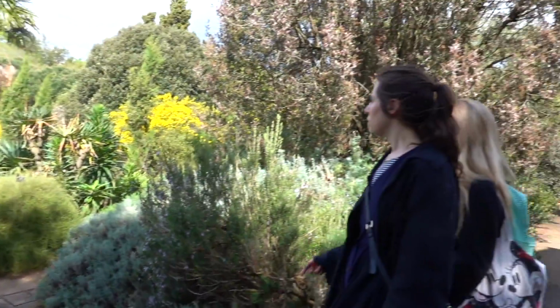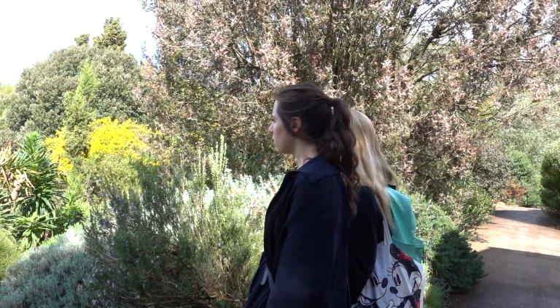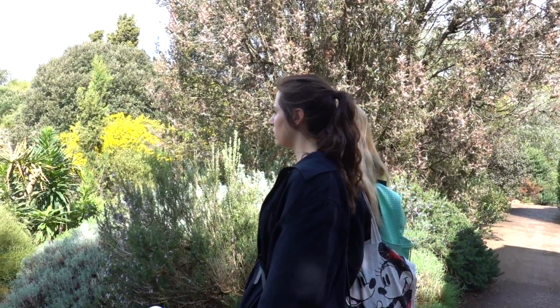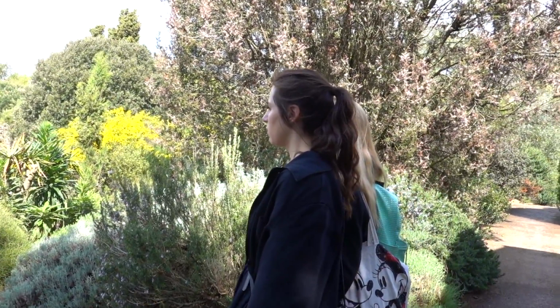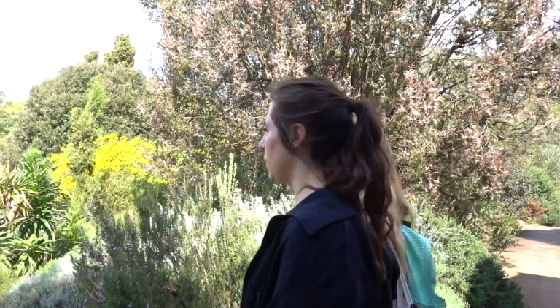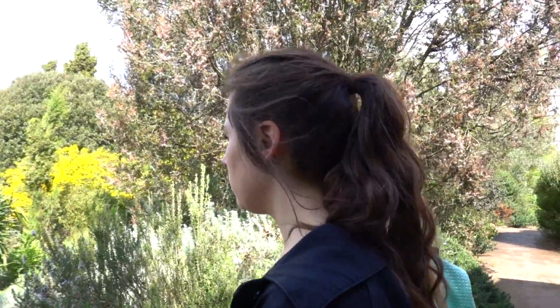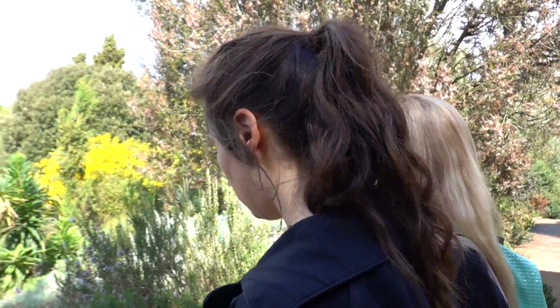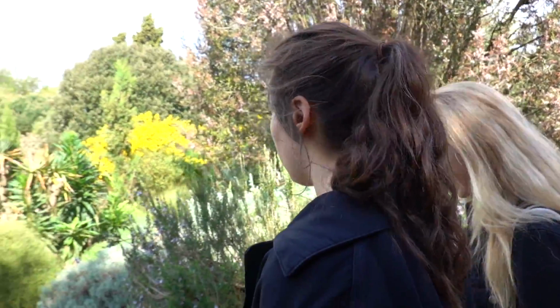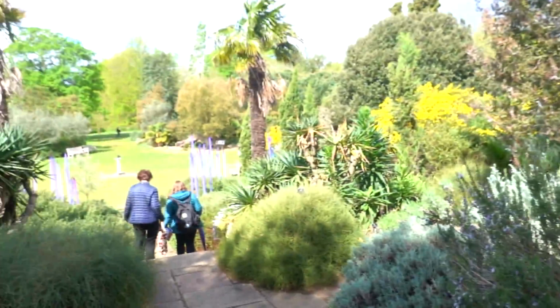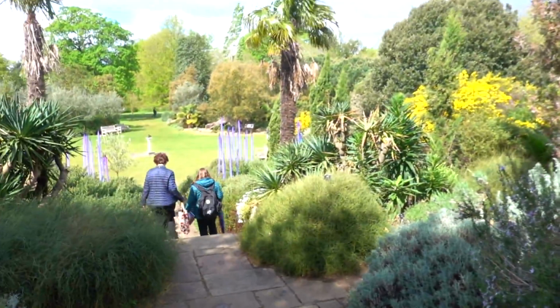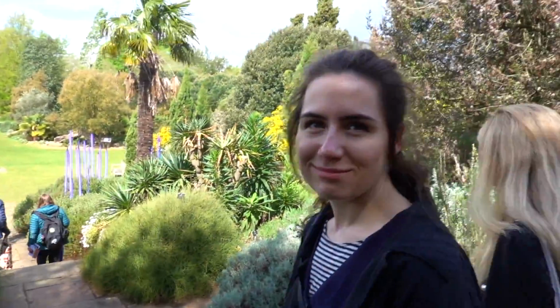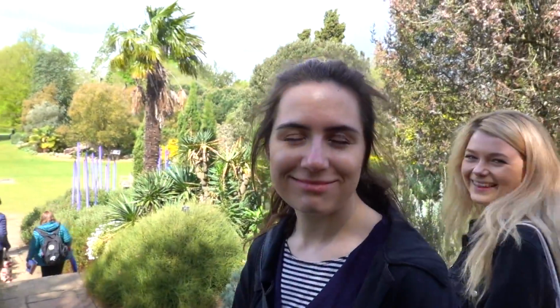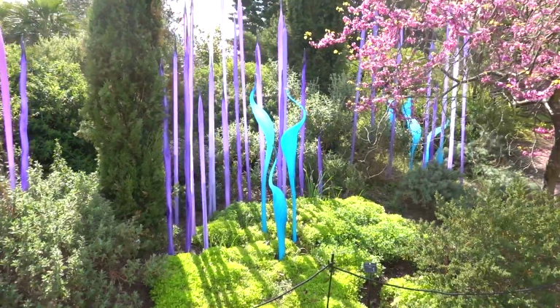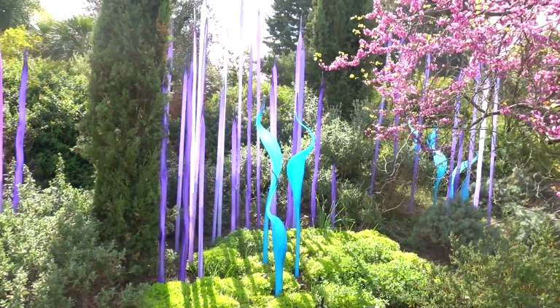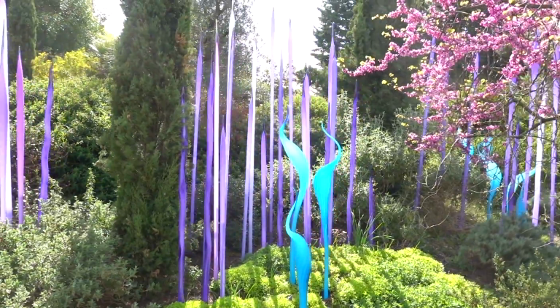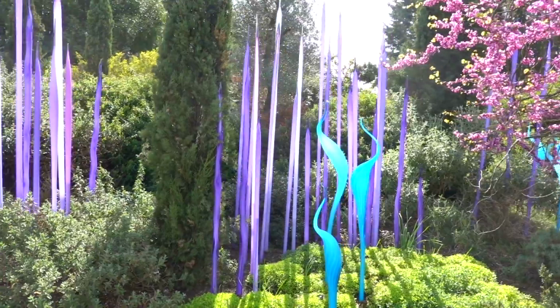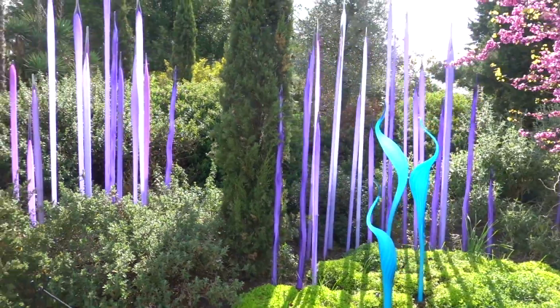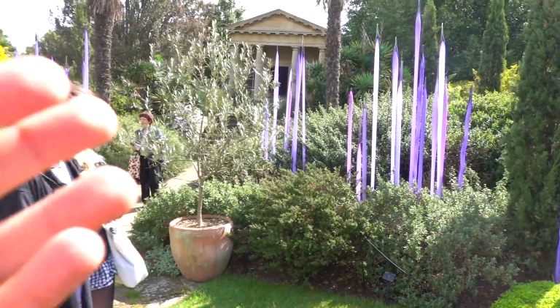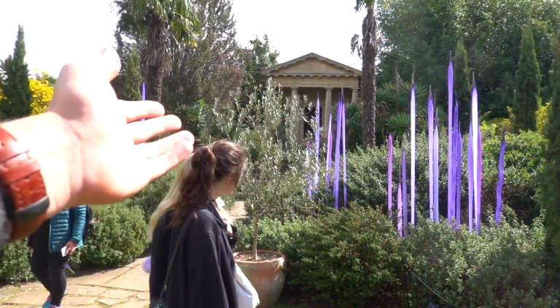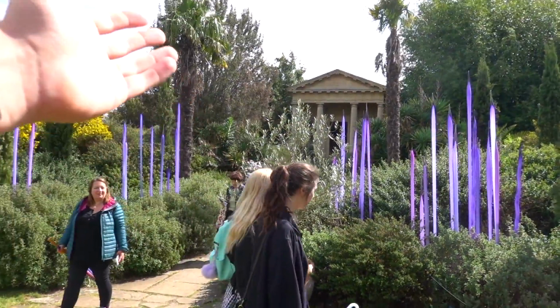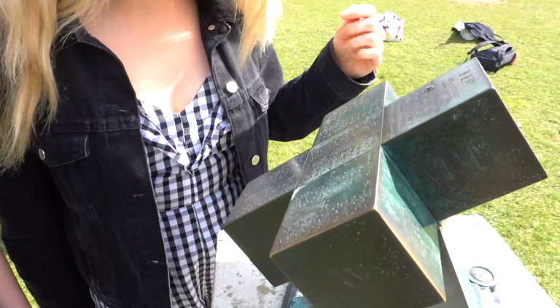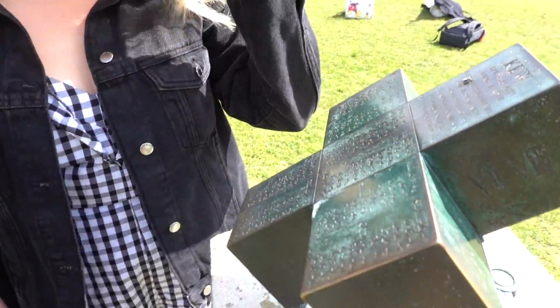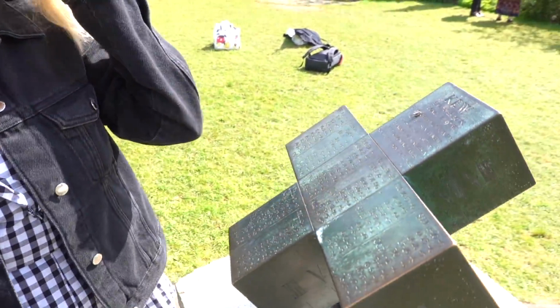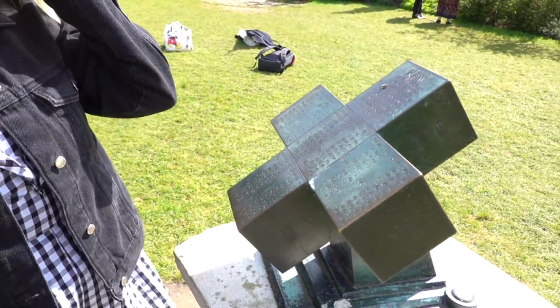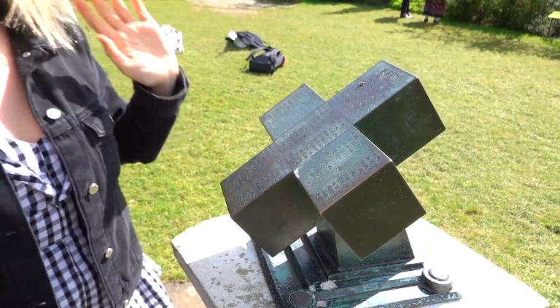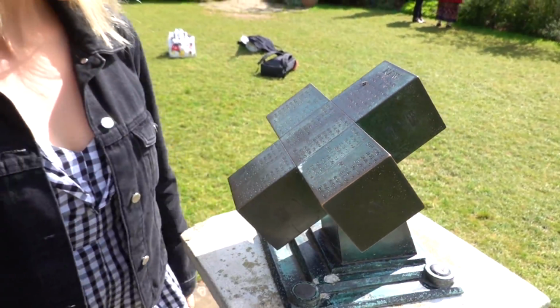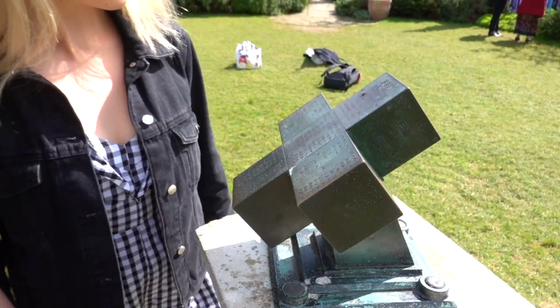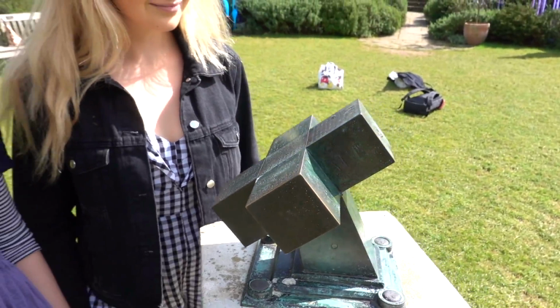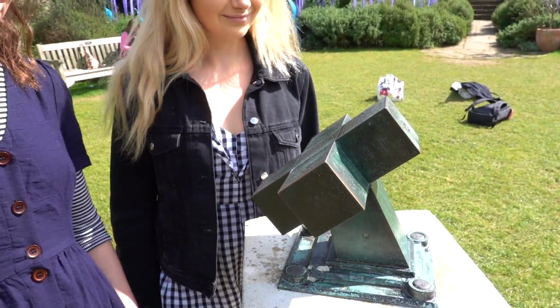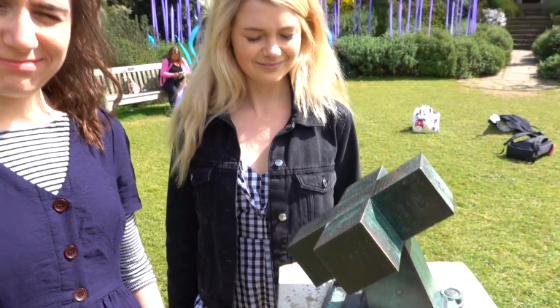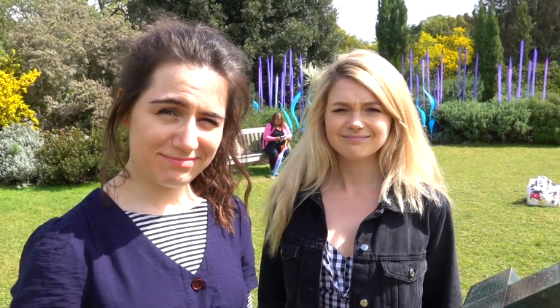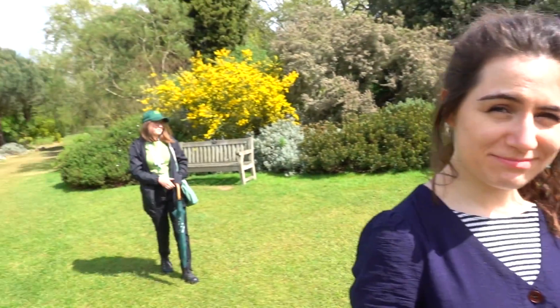Look how bright and vibrant these are. Then behind us, a big pagoda. This is a very complicated sundial — it's a plus sign because you have to add things.